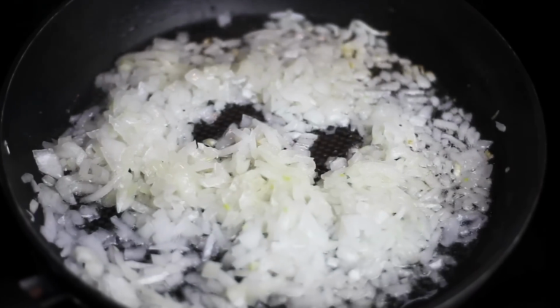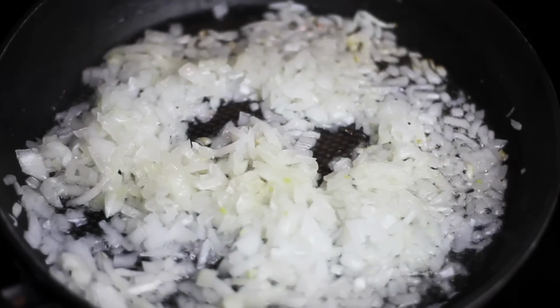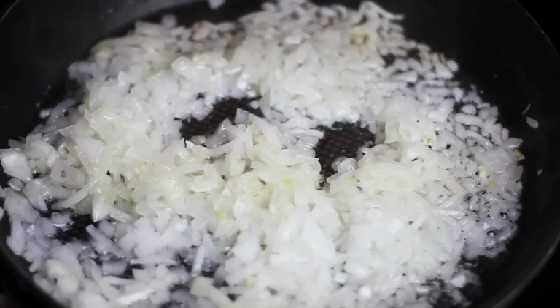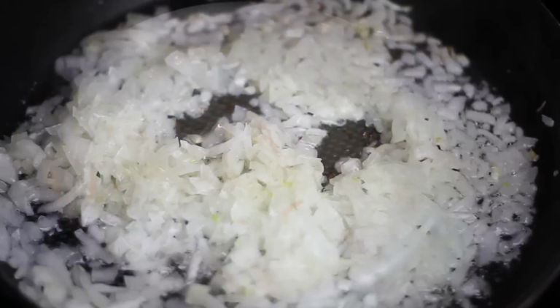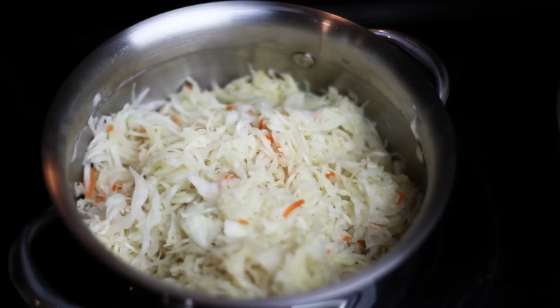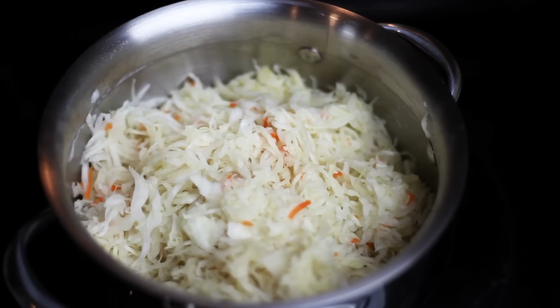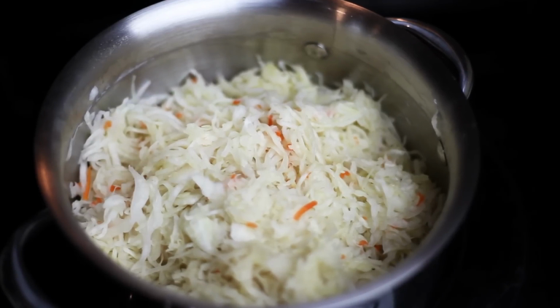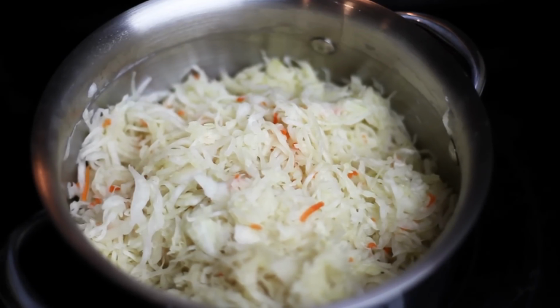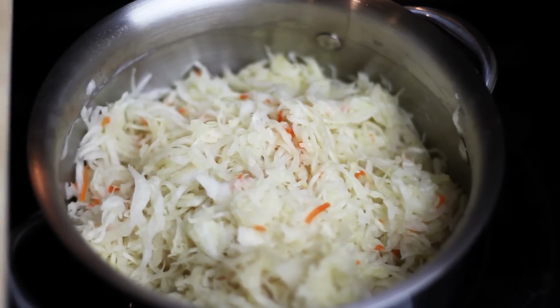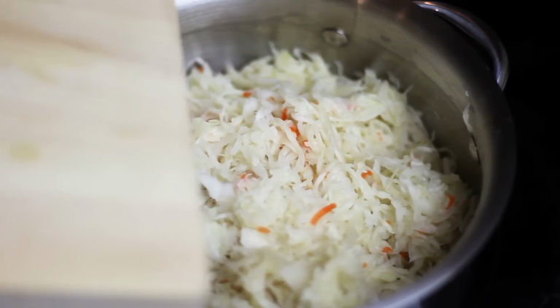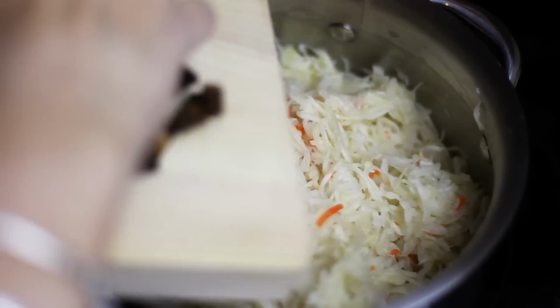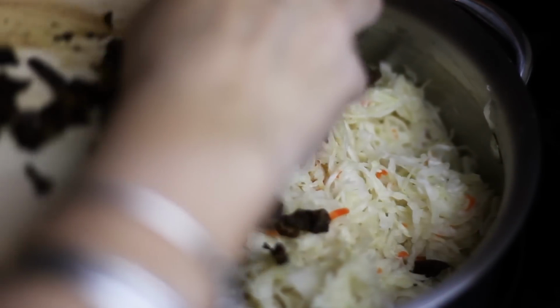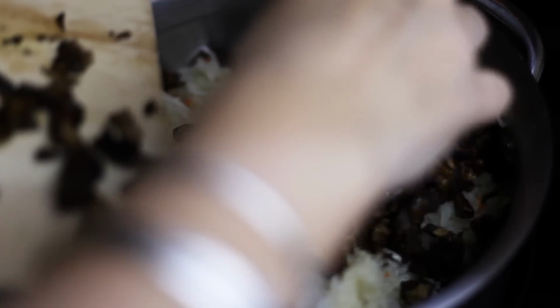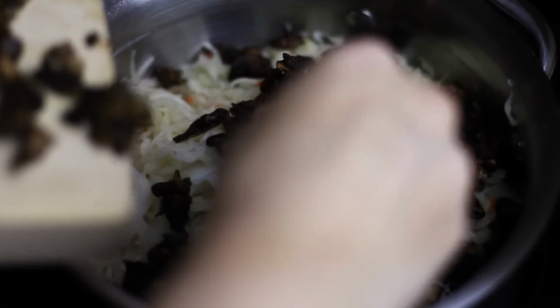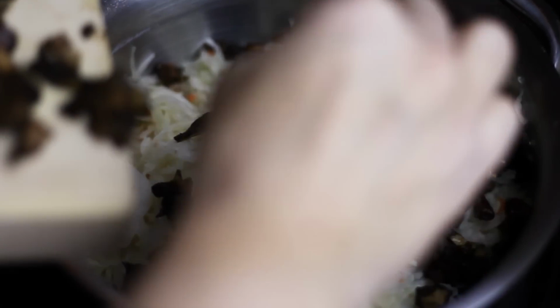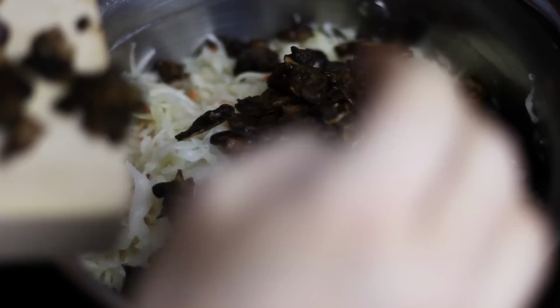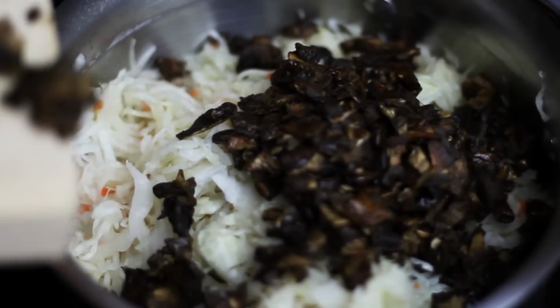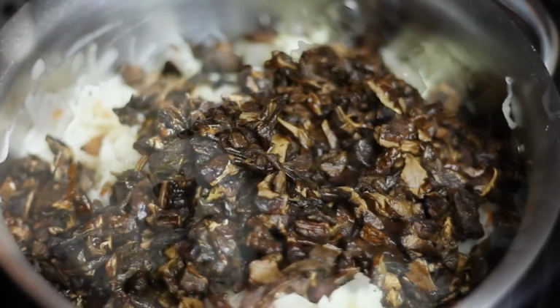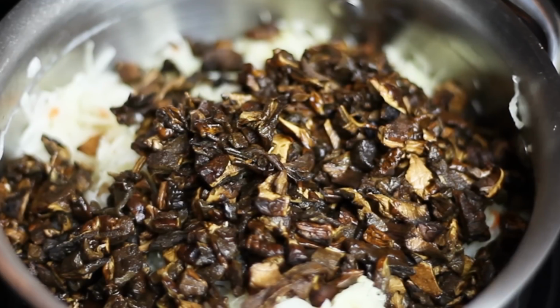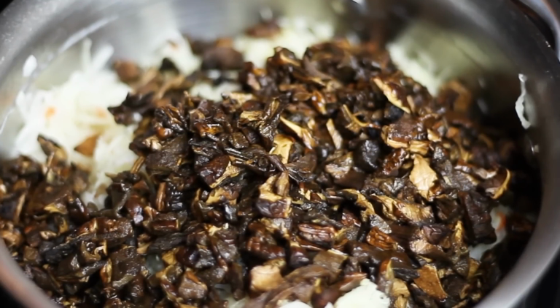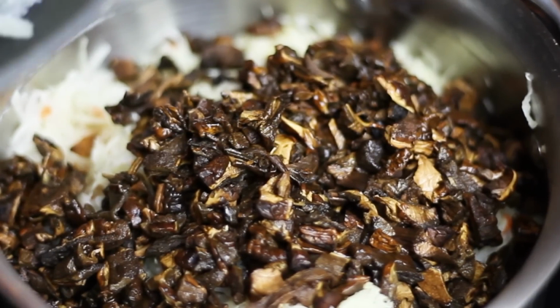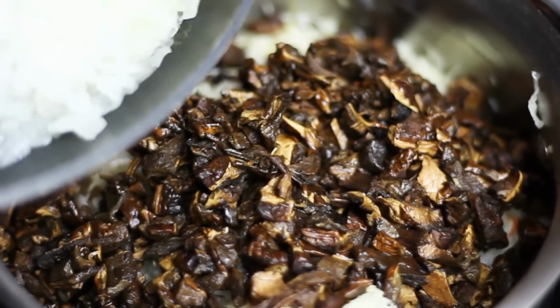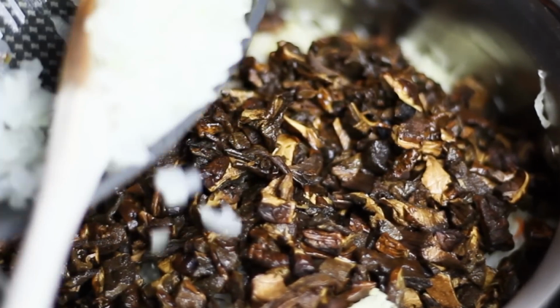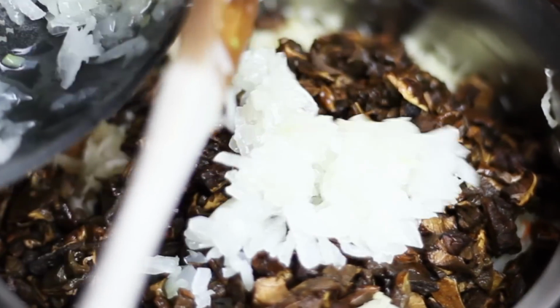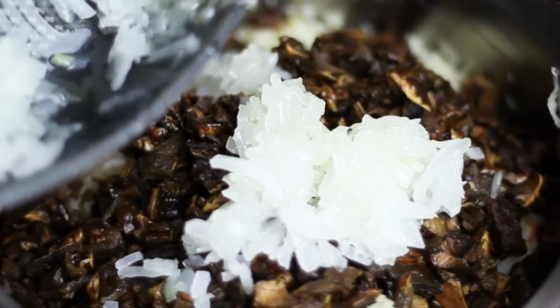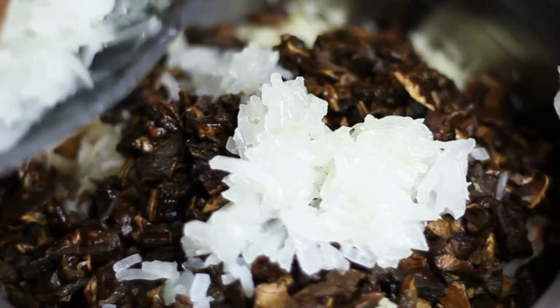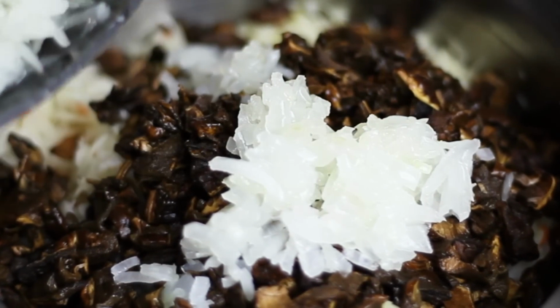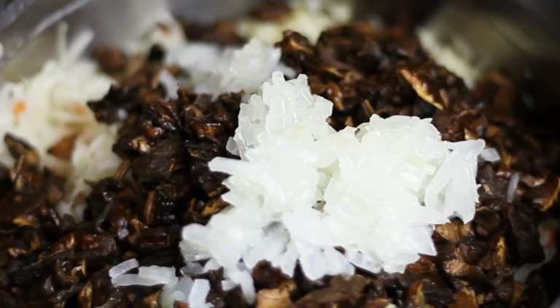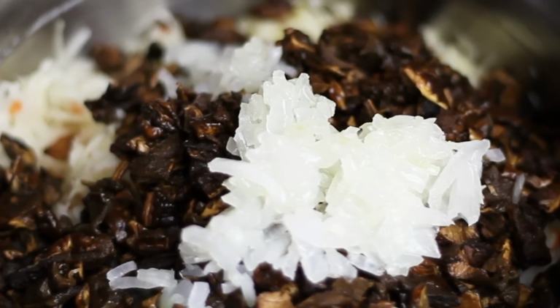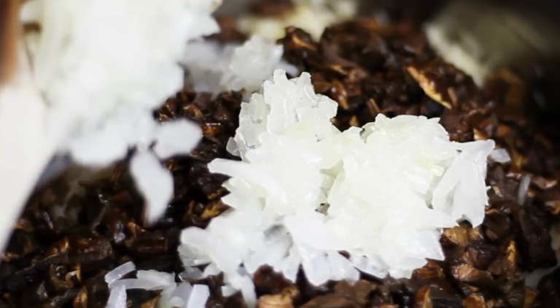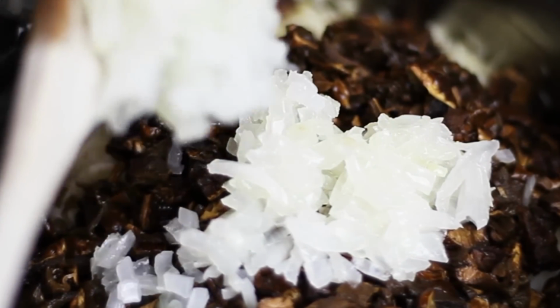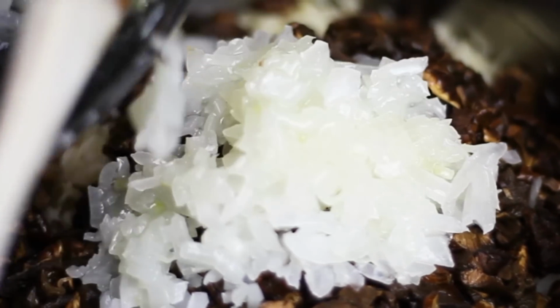Then I'm bringing my cabbage to the stove. I'm going to add my chopped mushrooms and then my fried onions, and I'm going to pour over the liquid I had from soaking the mushrooms.